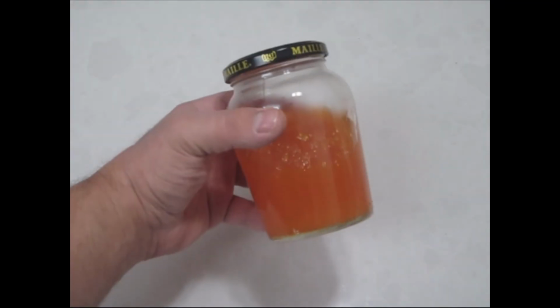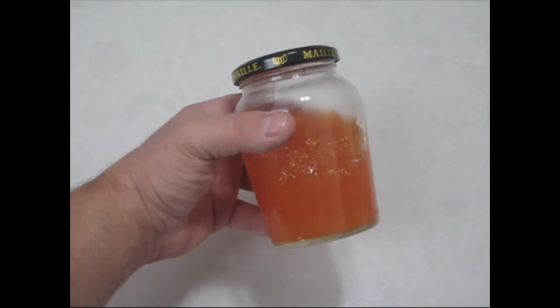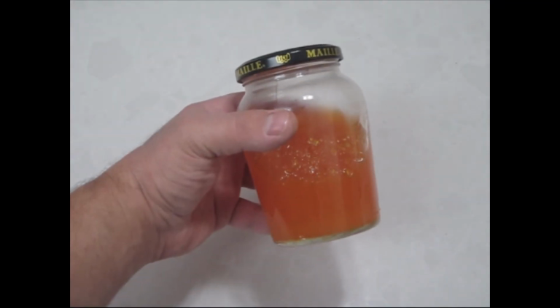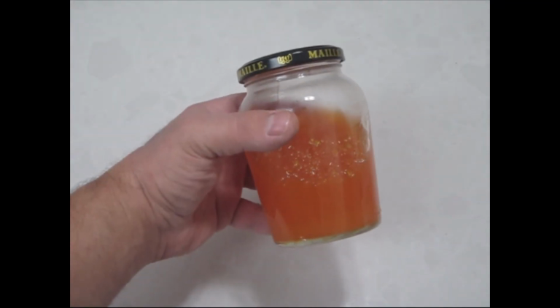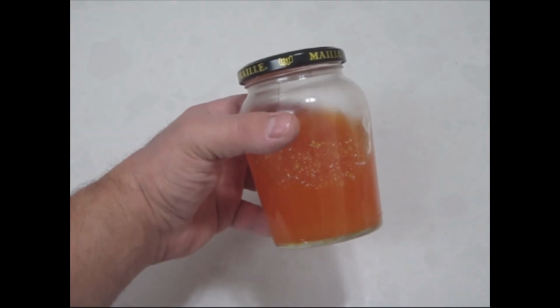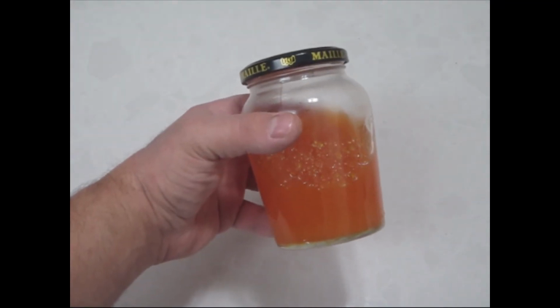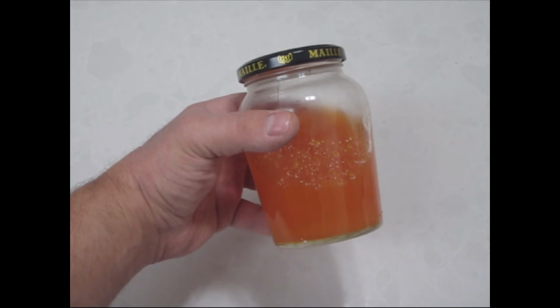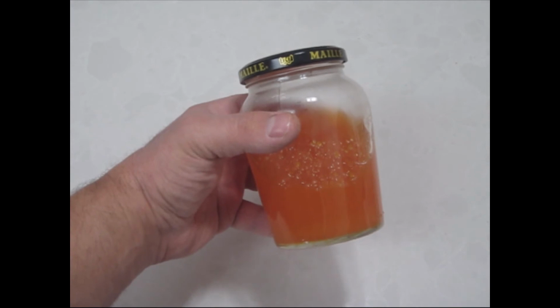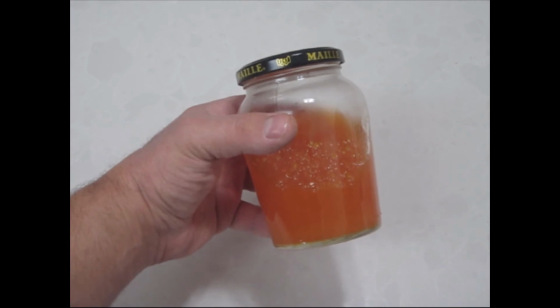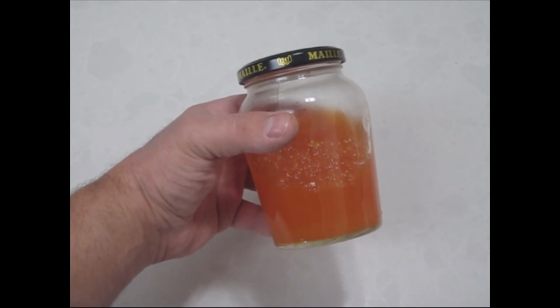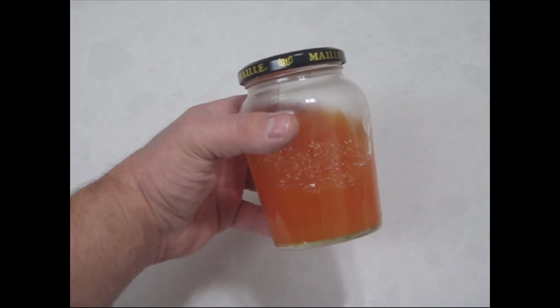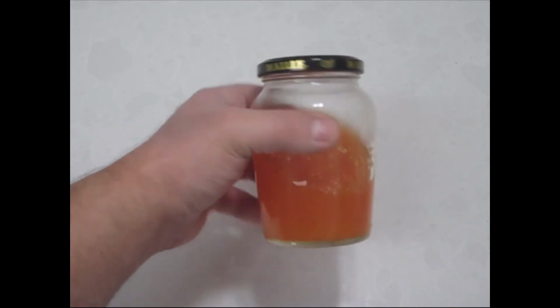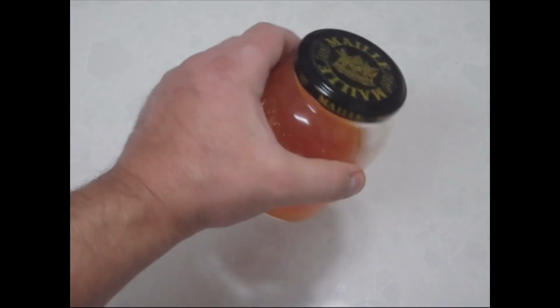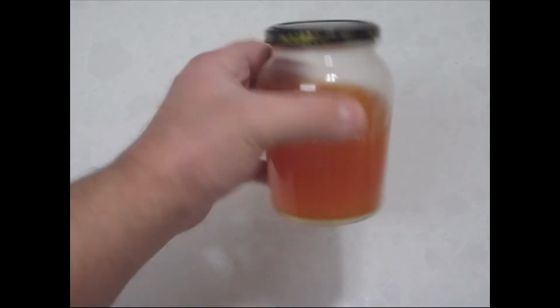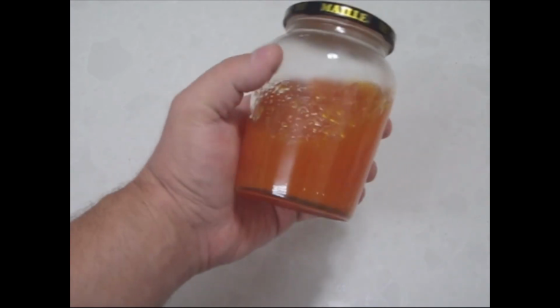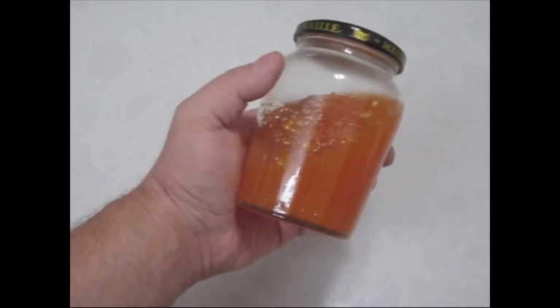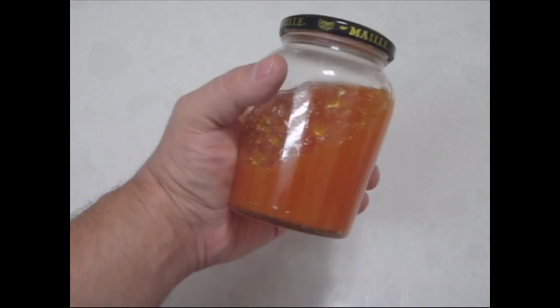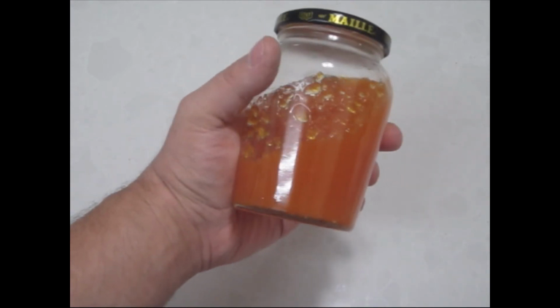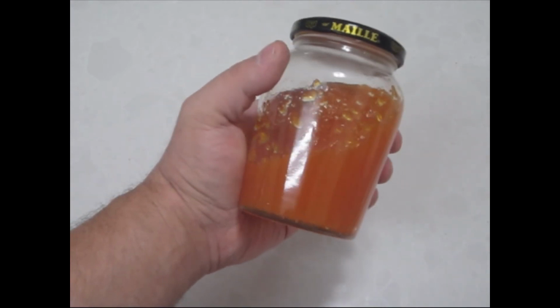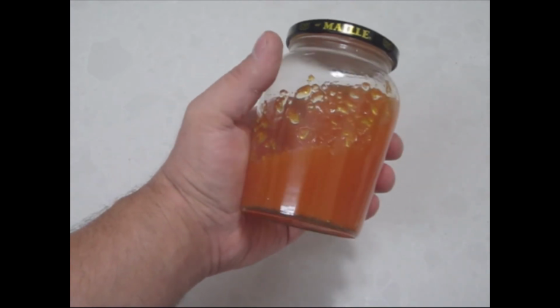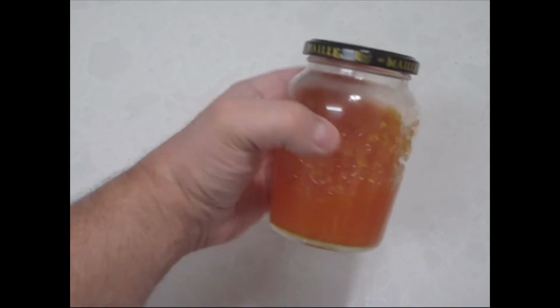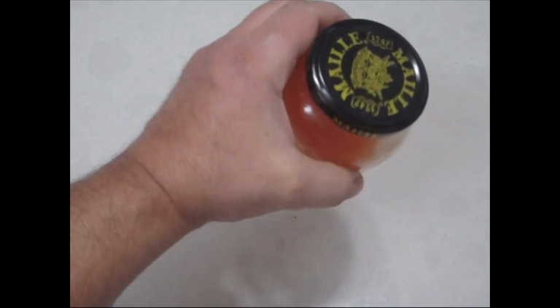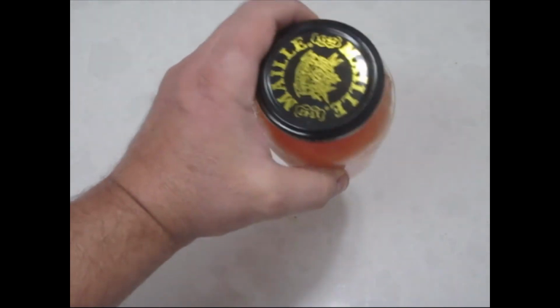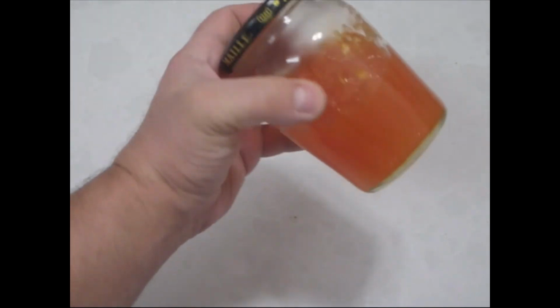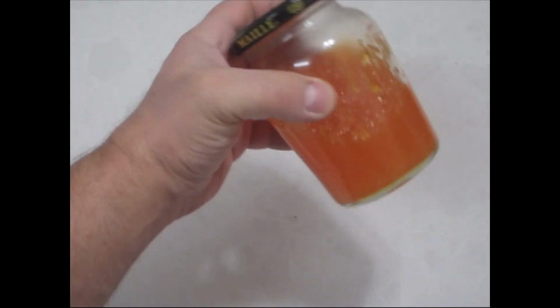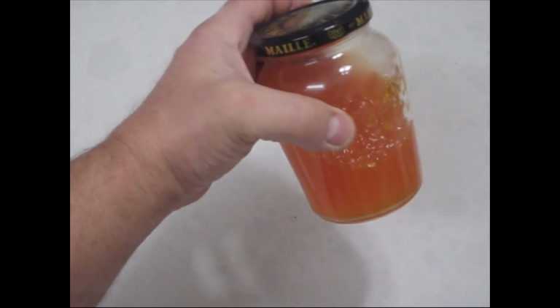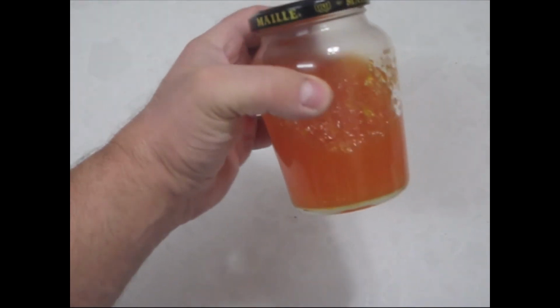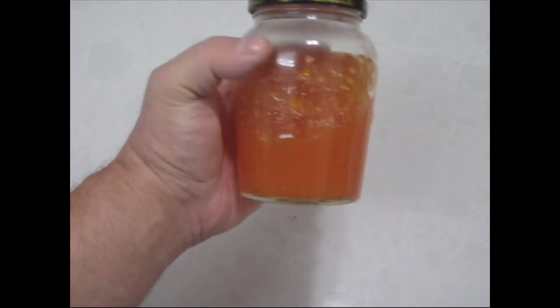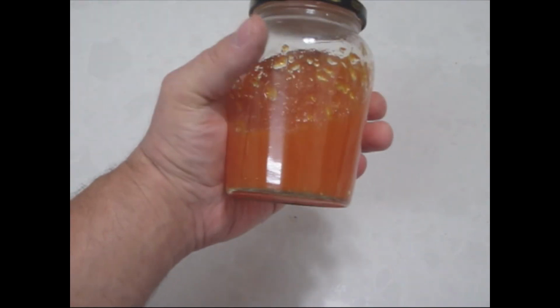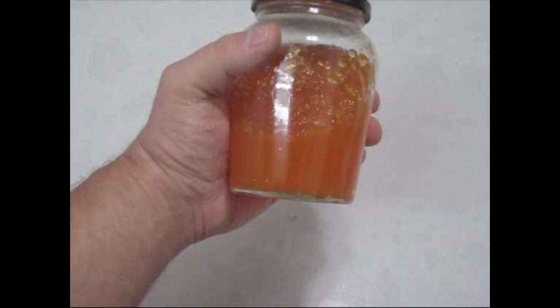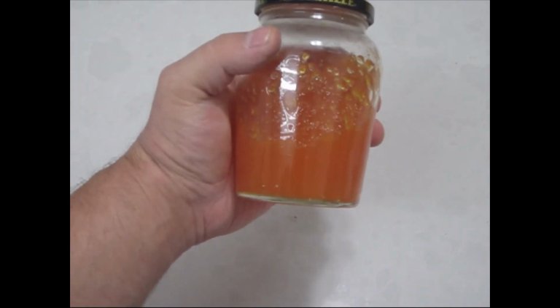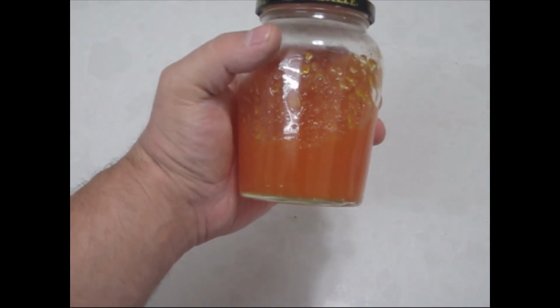There we go. We have now 340 grams of pumpkin jam, nice and liquid. It will stiffen up a bit once it cools off.